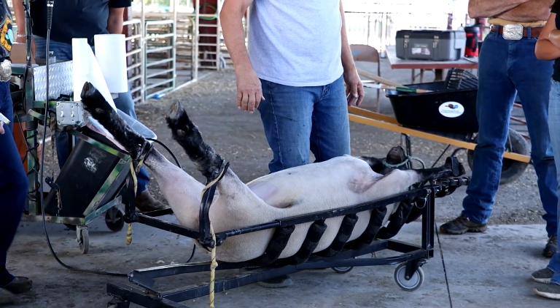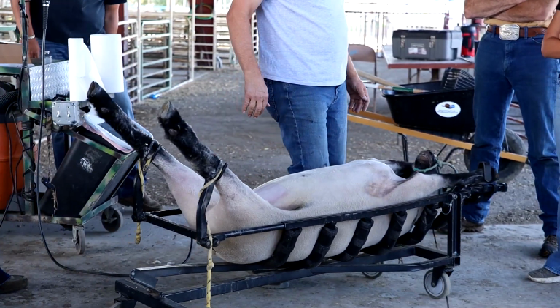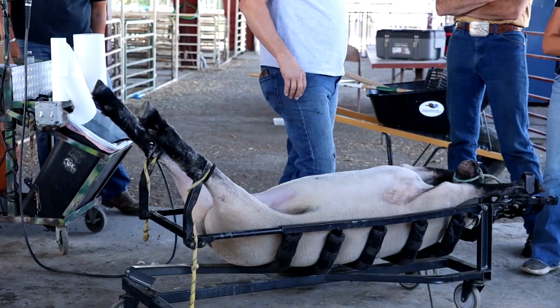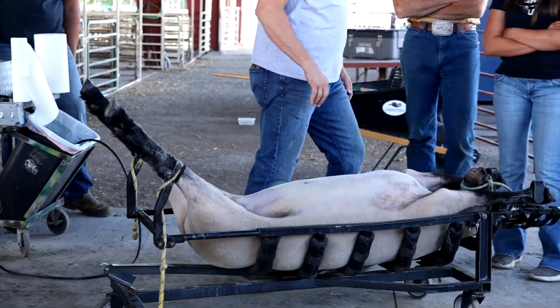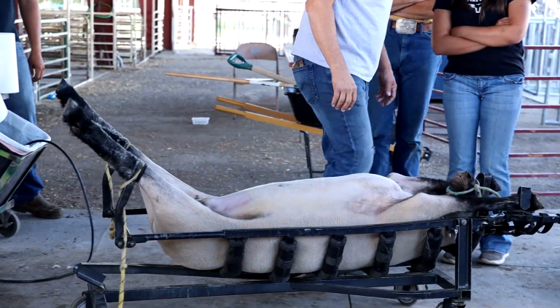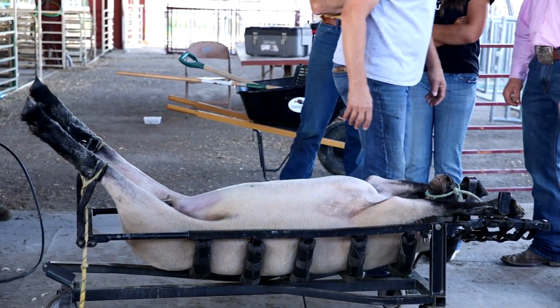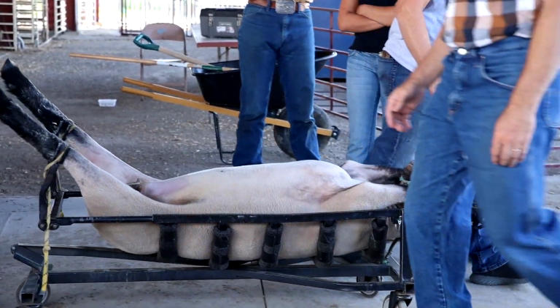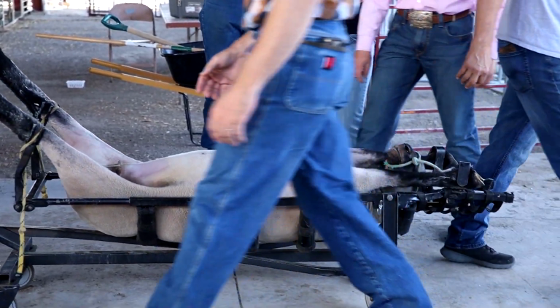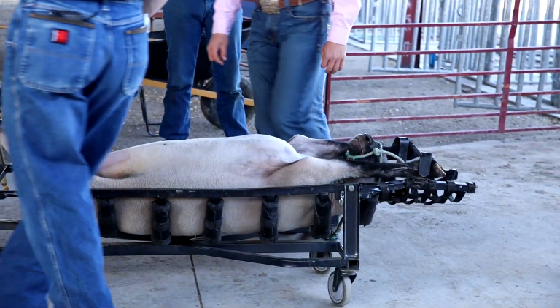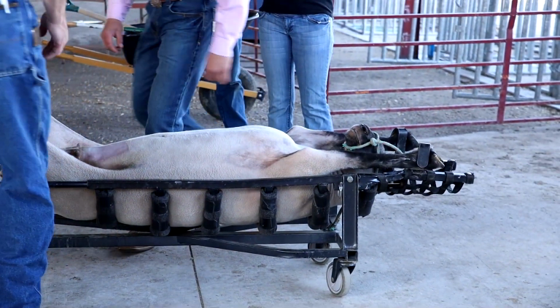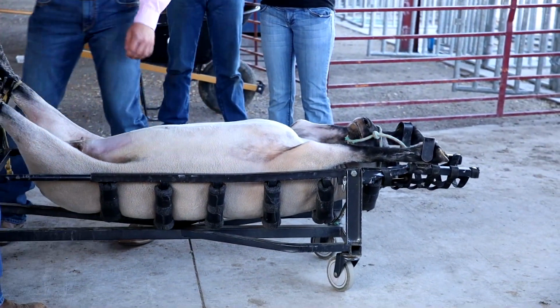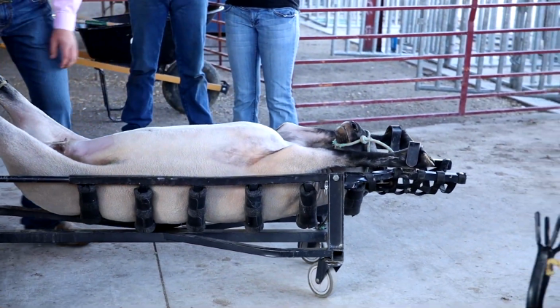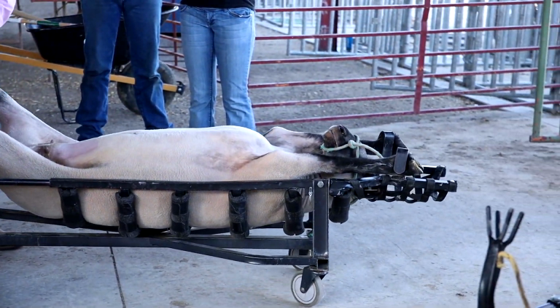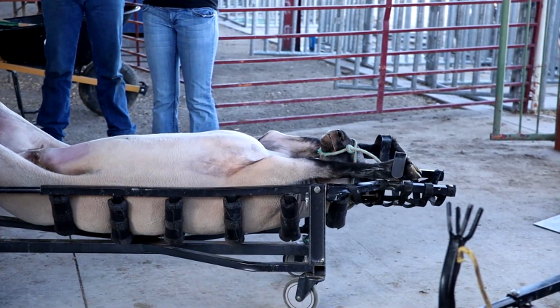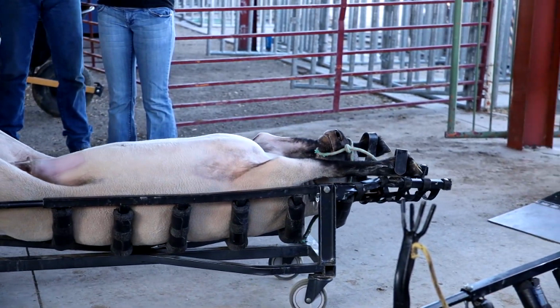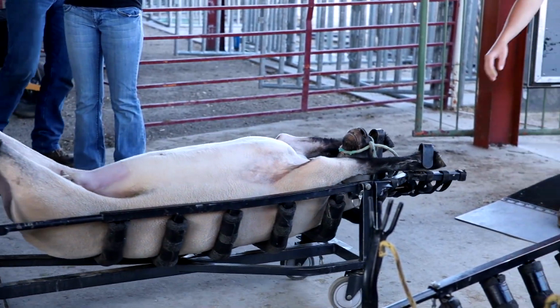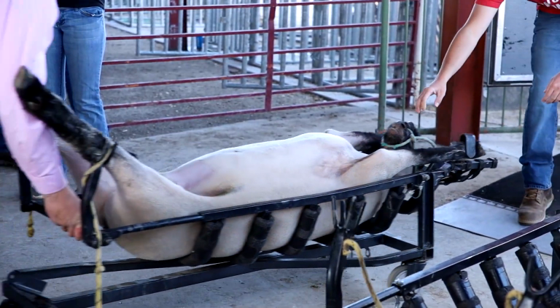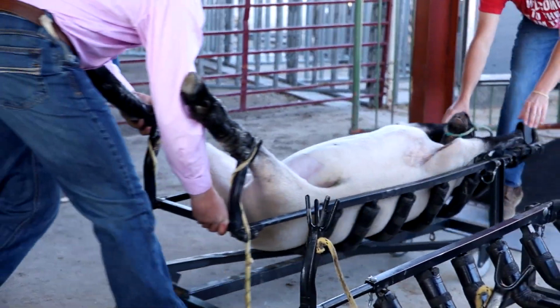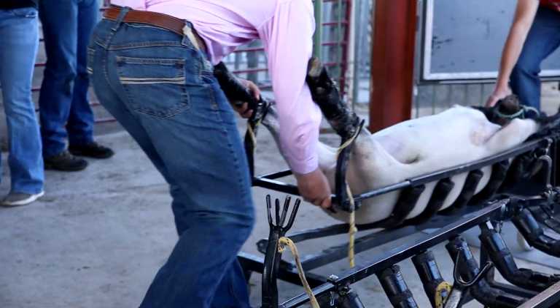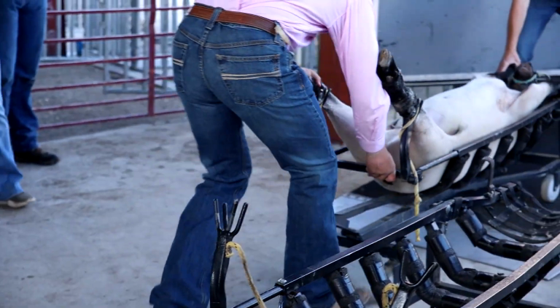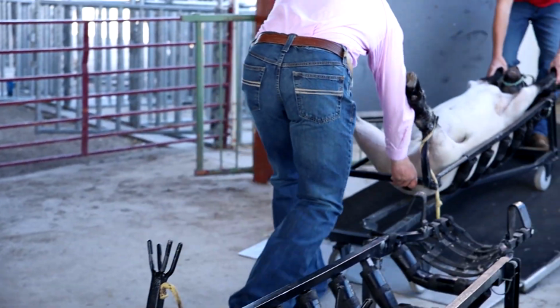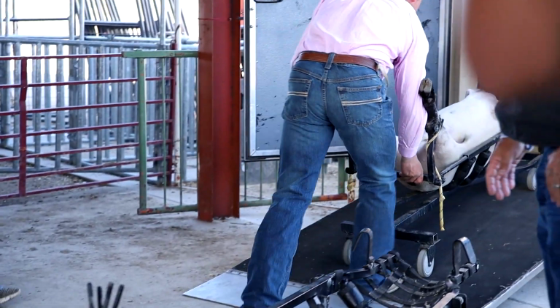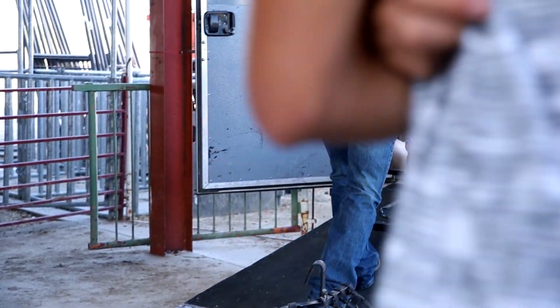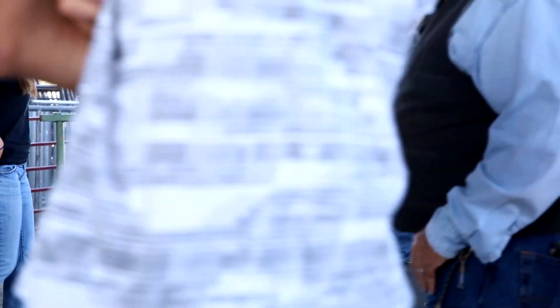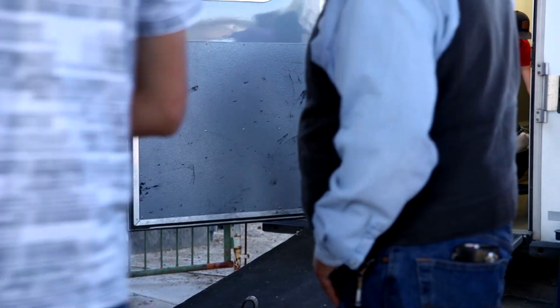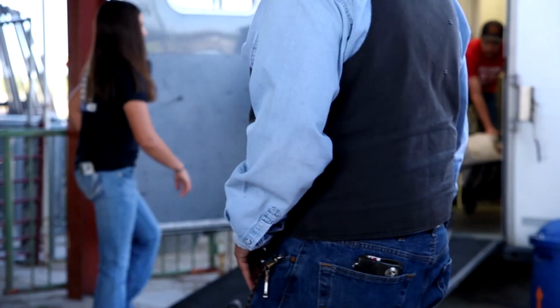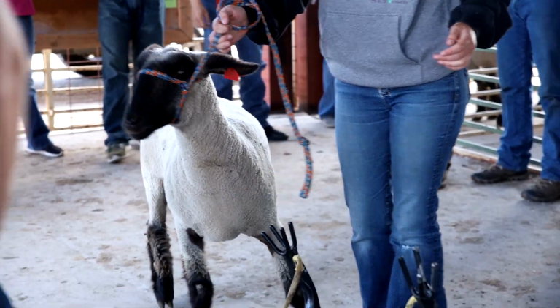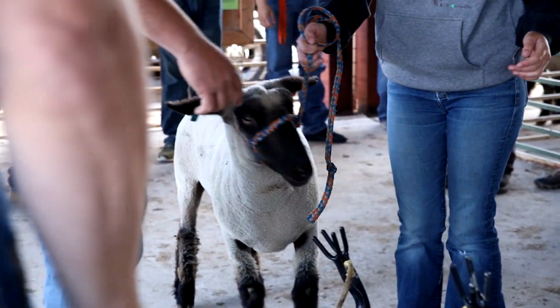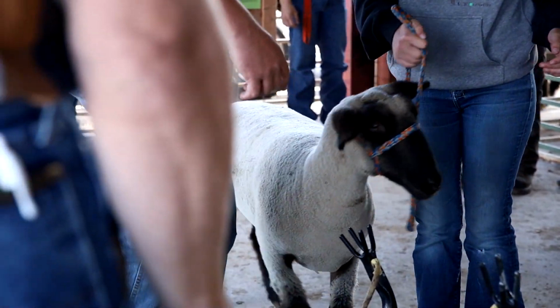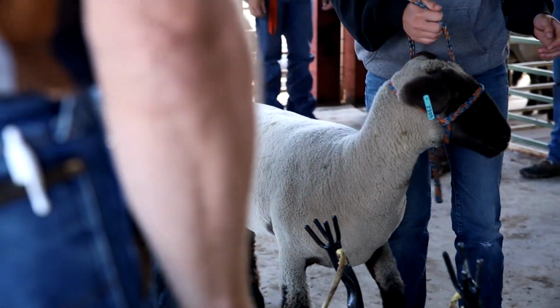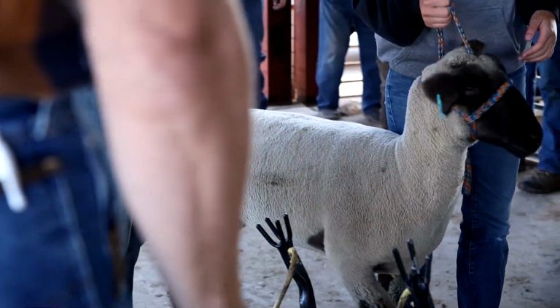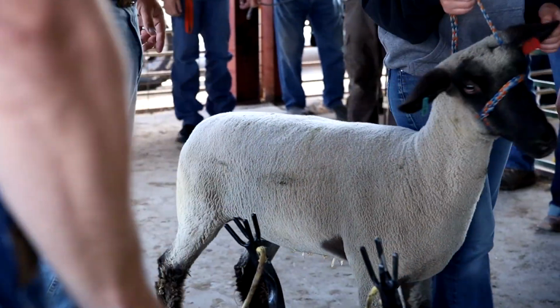Somebody push her in head first. If there's too much wool, you can just shear that wool on the jugular.